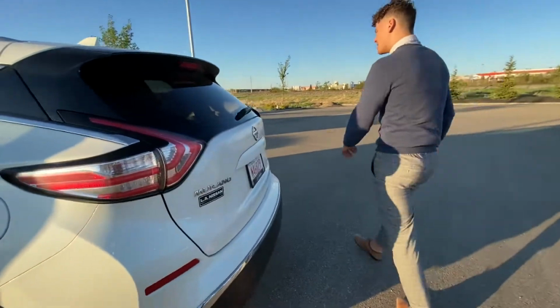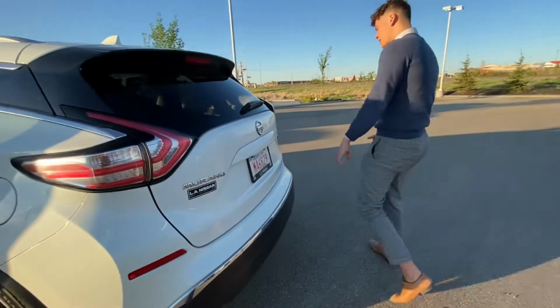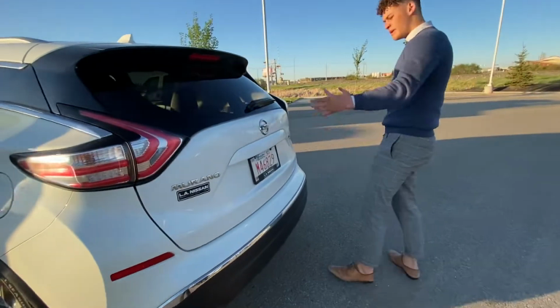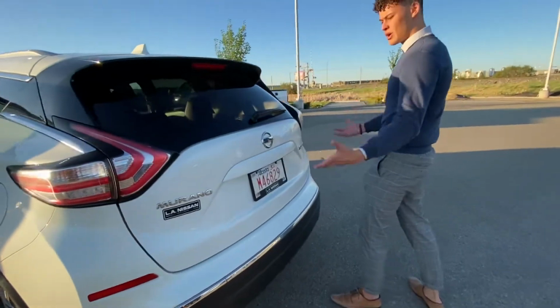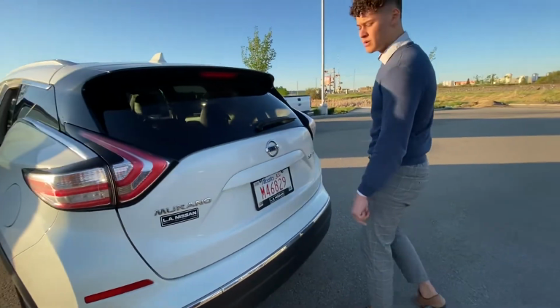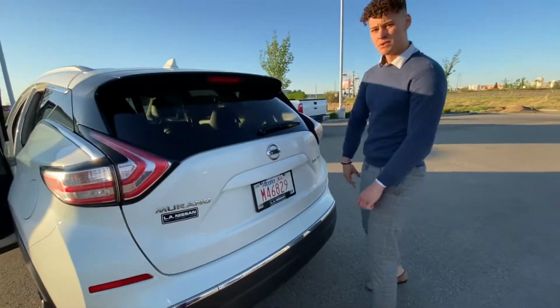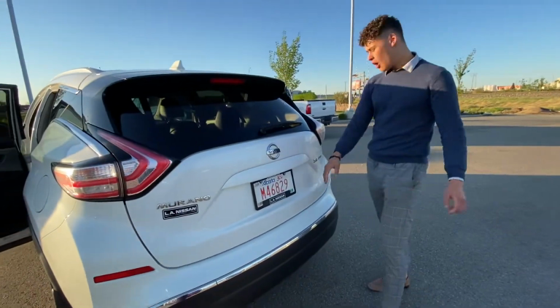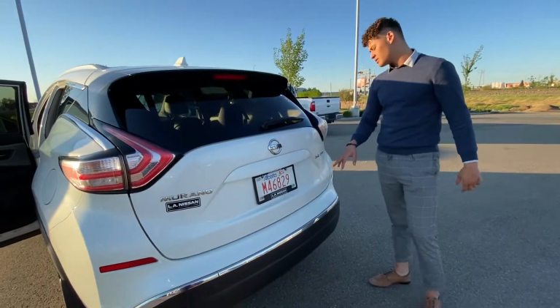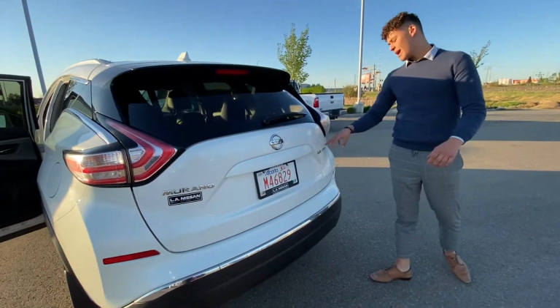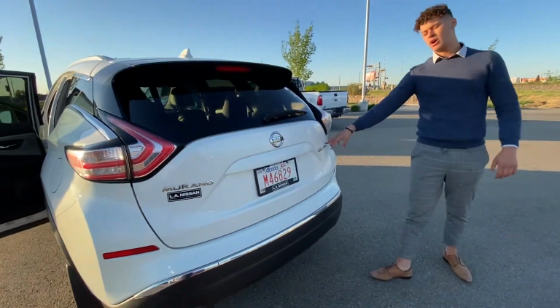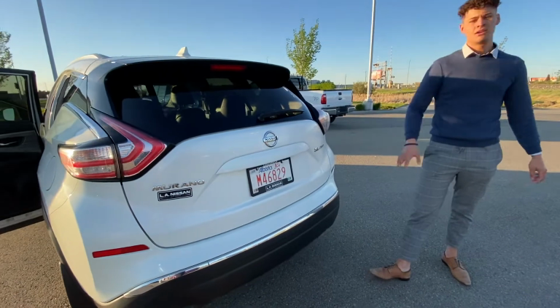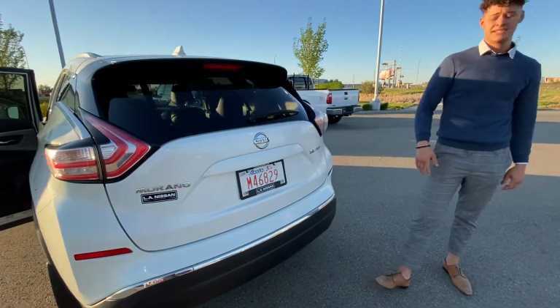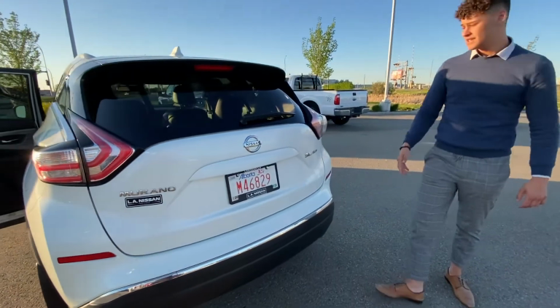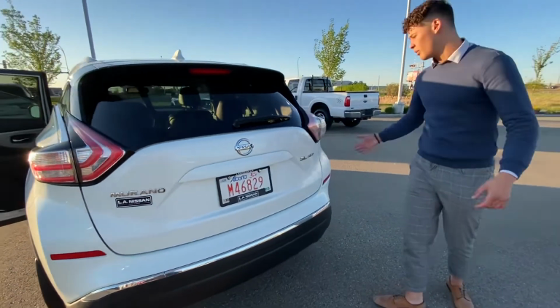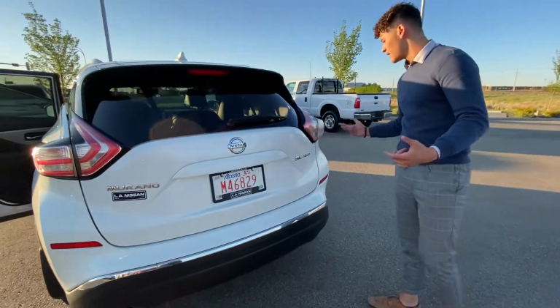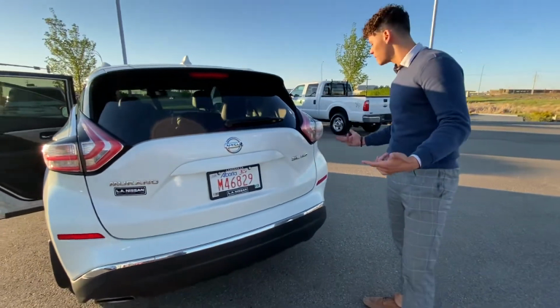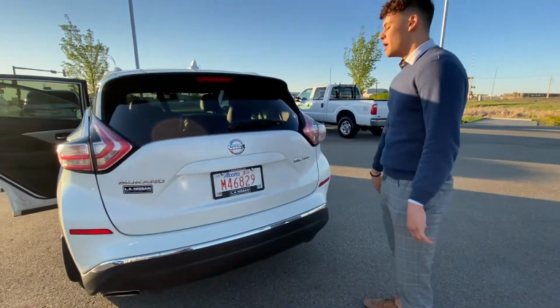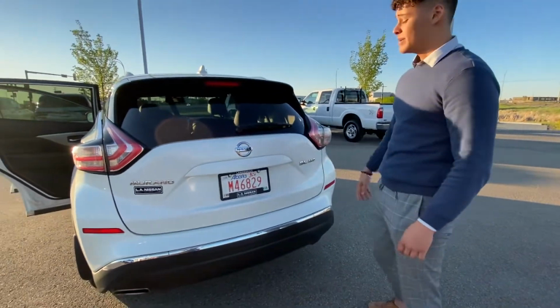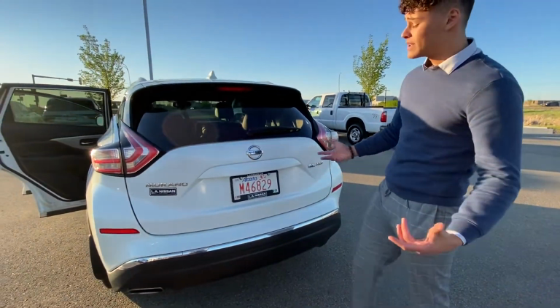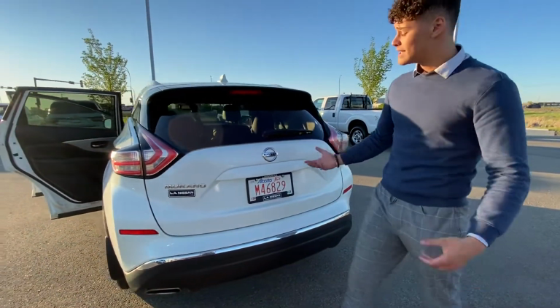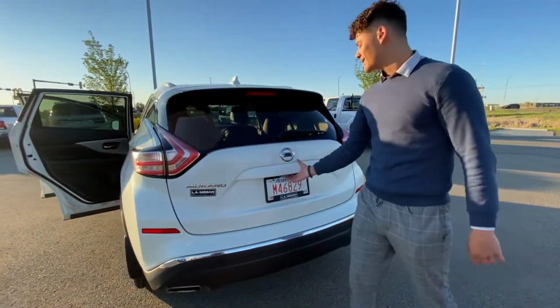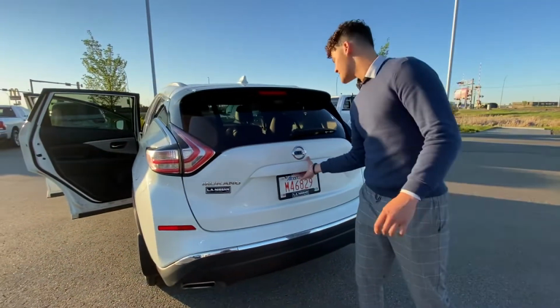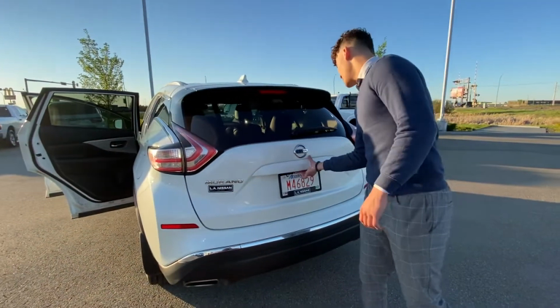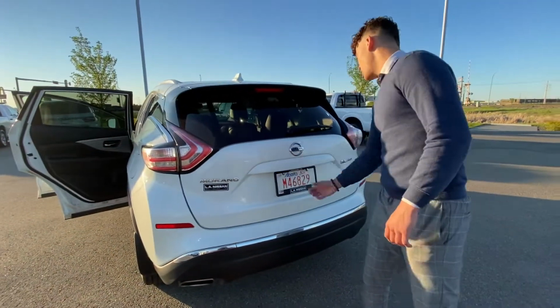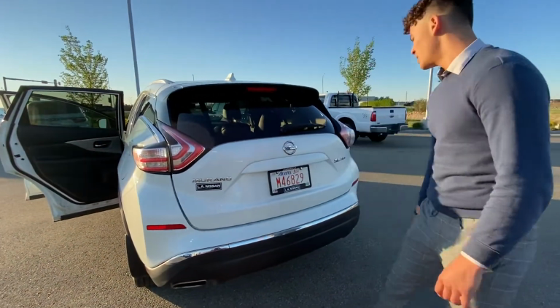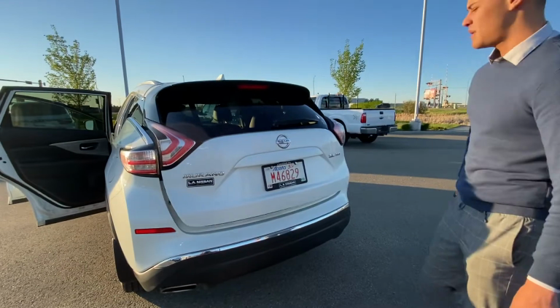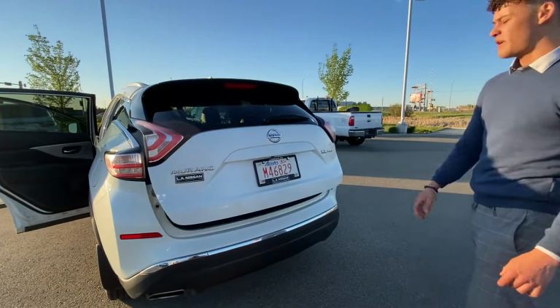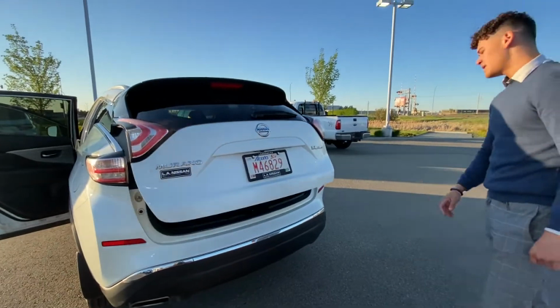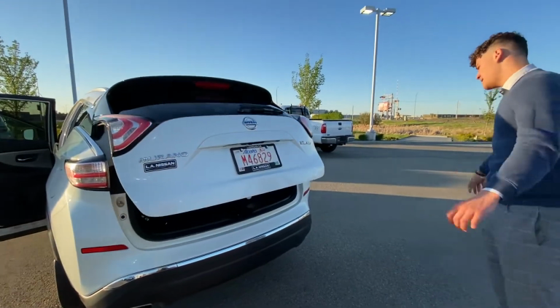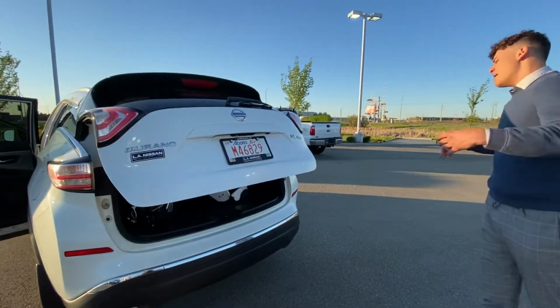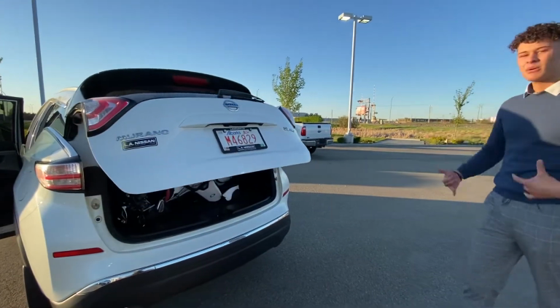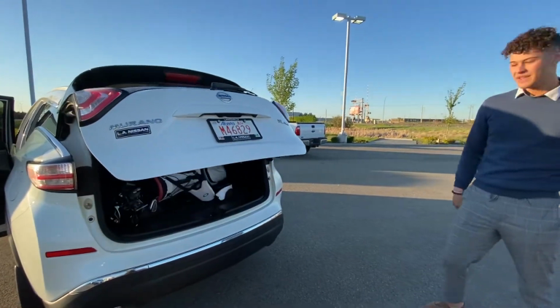Coming to the rear end of the car, you will notice the all-wheel drive badge, since this is an all-wheel drive vehicle — great for driving in the winters. You will also notice a very convenient power liftgate.